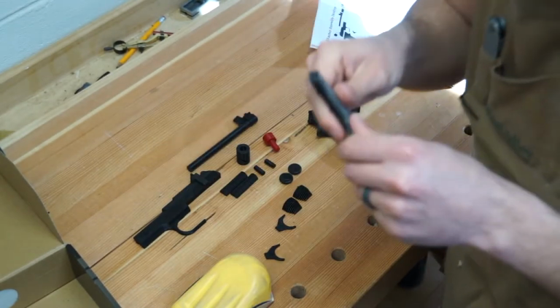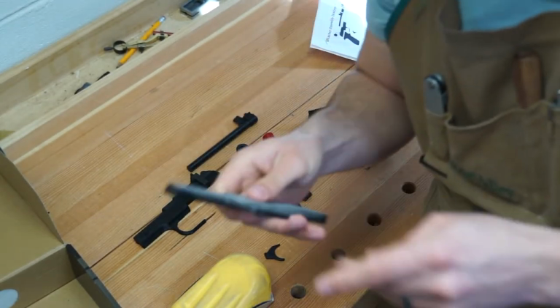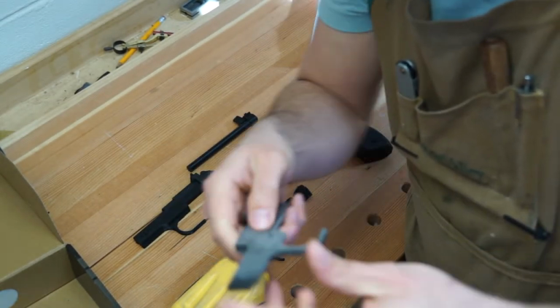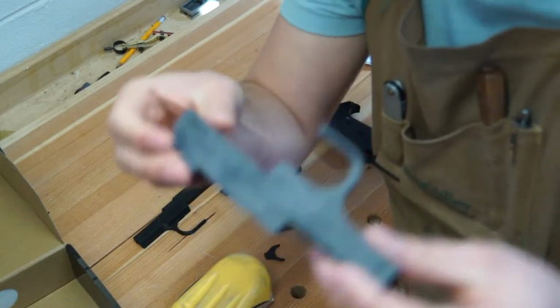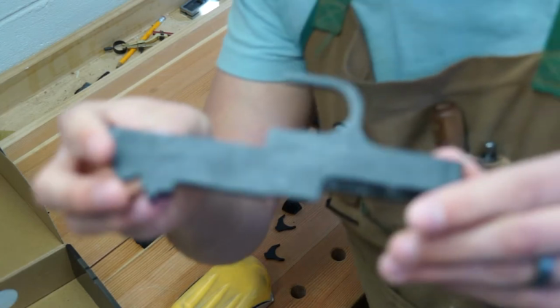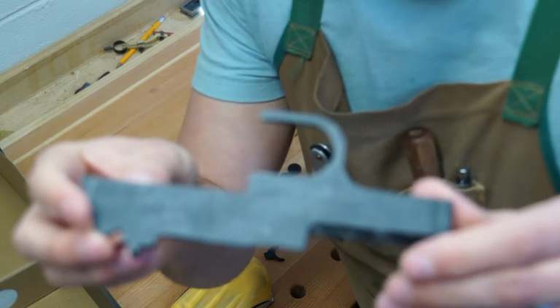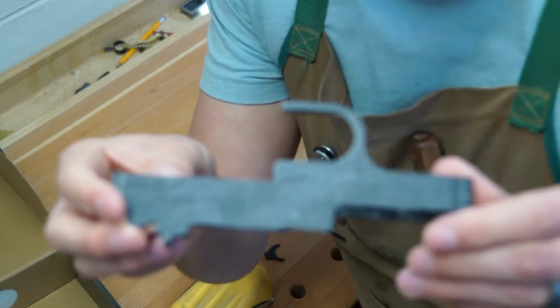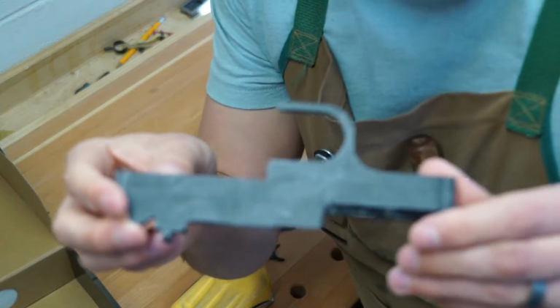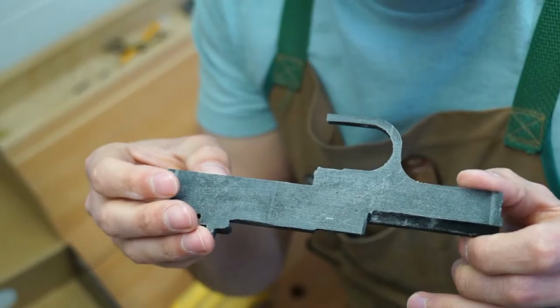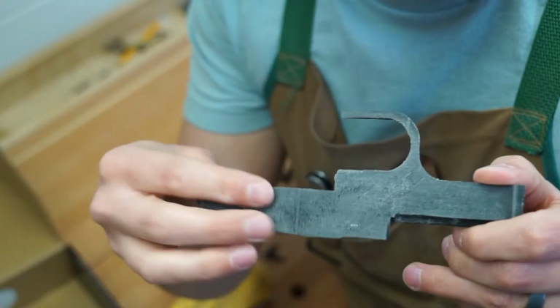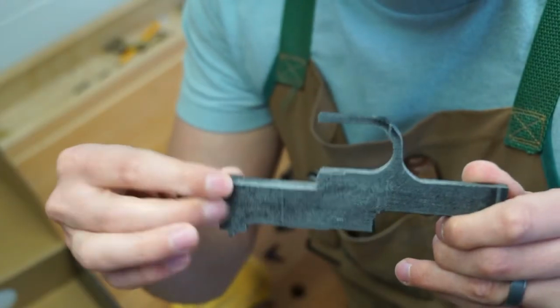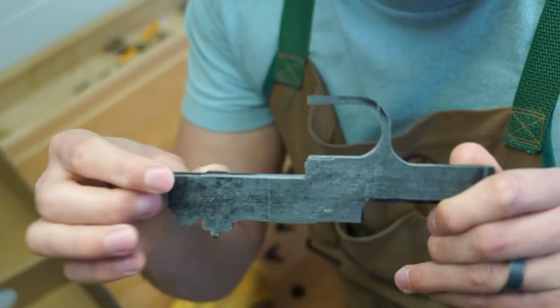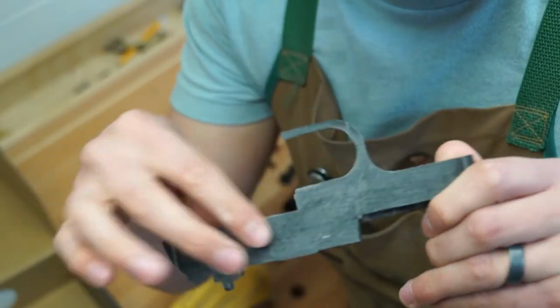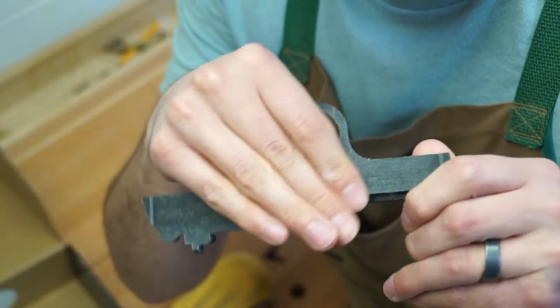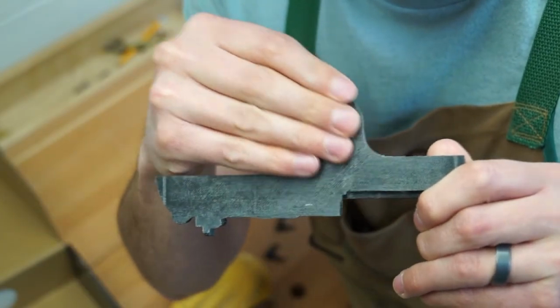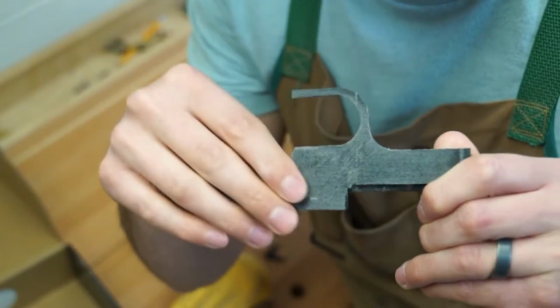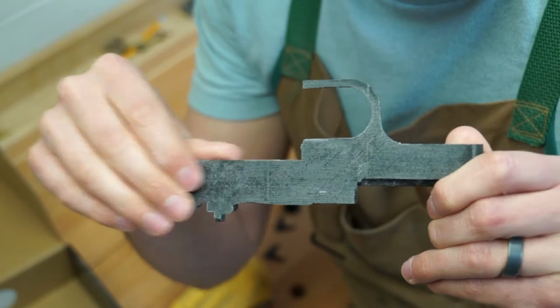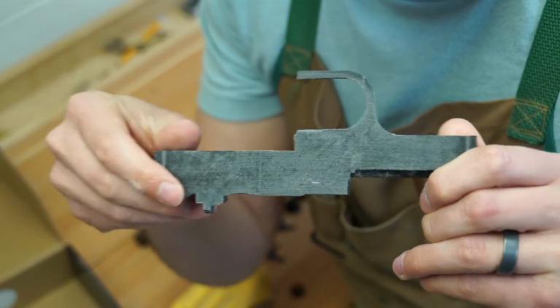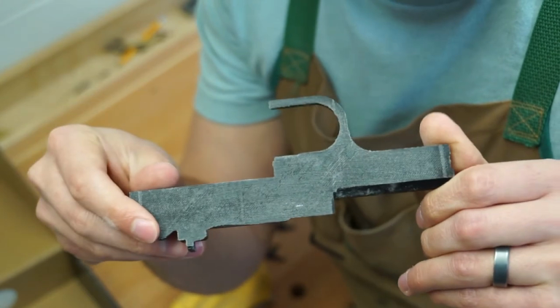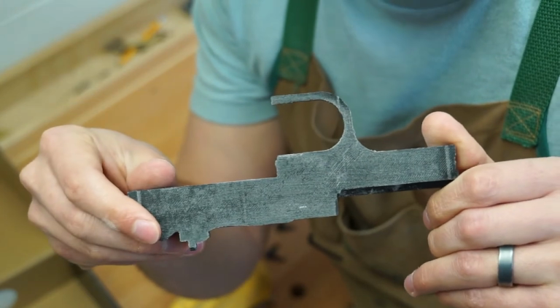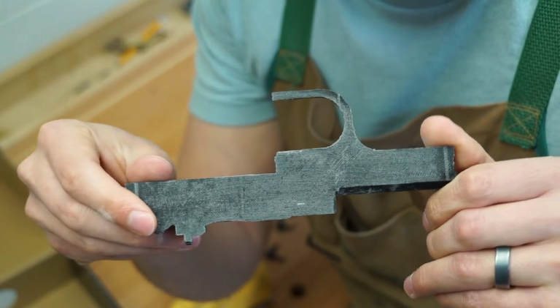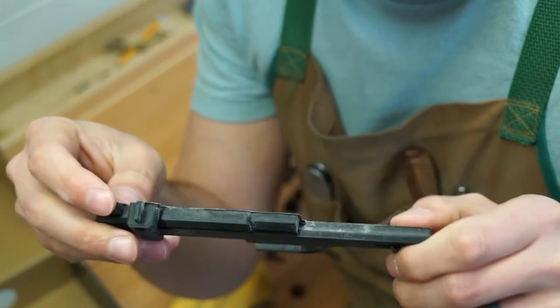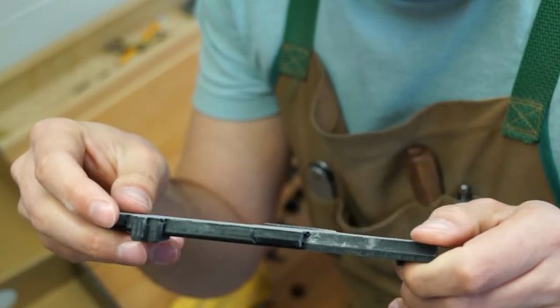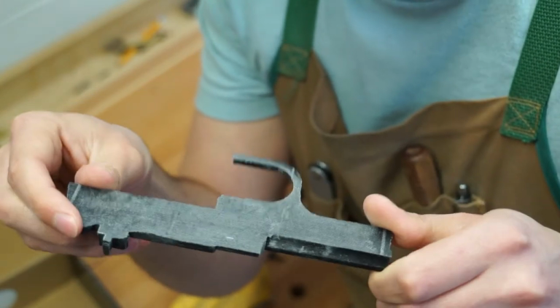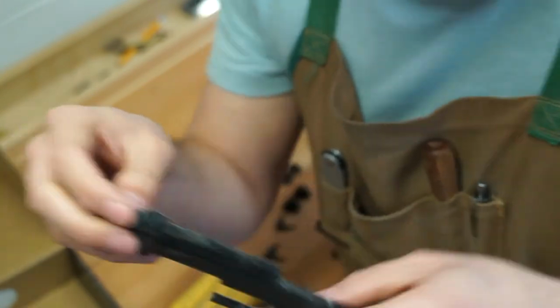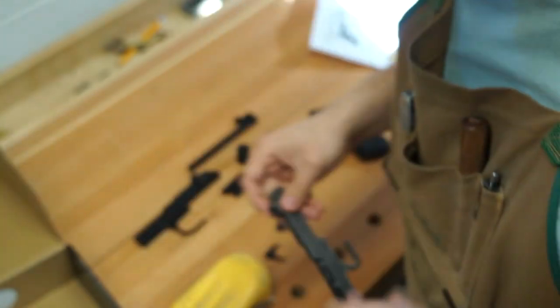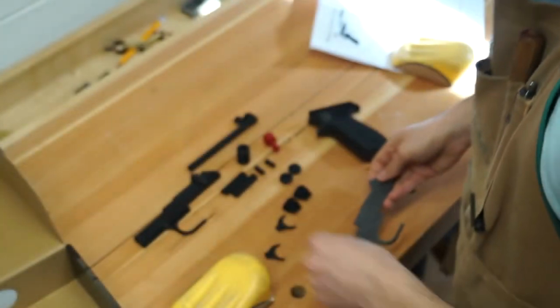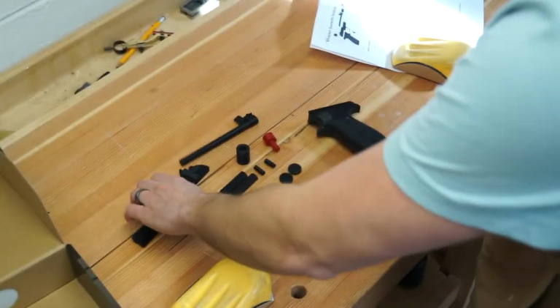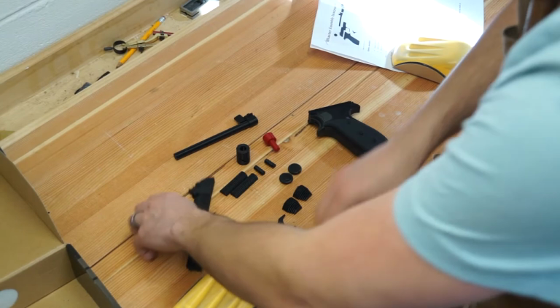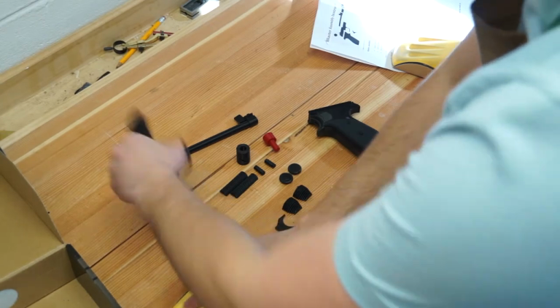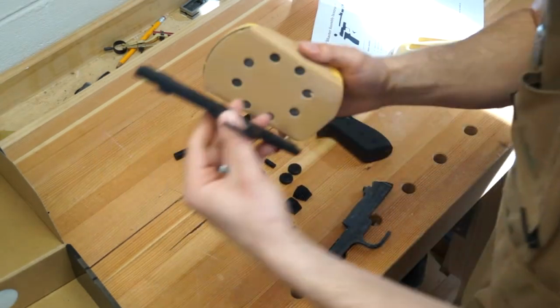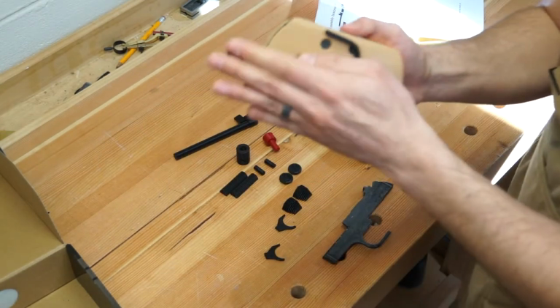Yeah, already that's a fair bit smoother. There we go. It's not perfectly smooth, but quite a bit smoother. Maybe we'll work on it a little bit more, maybe not — we'll see.